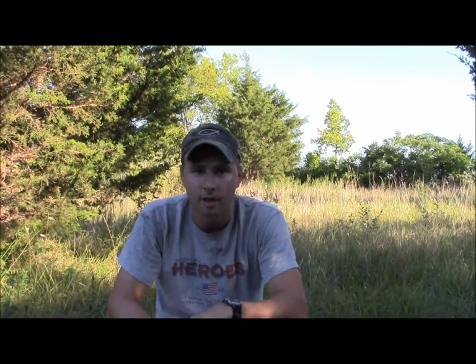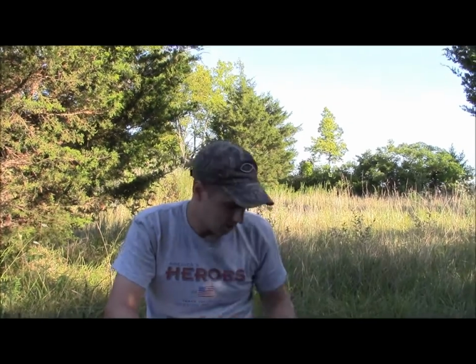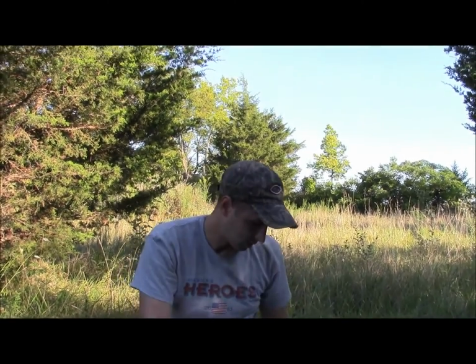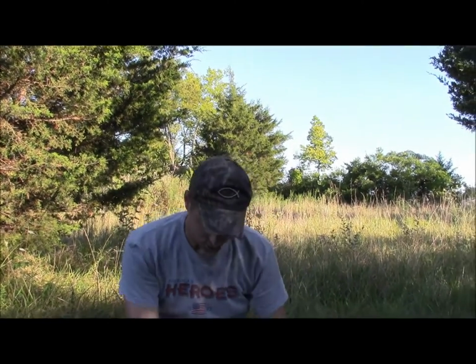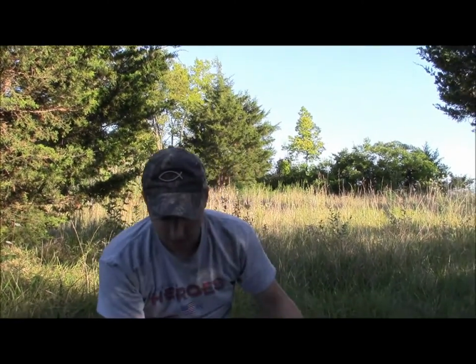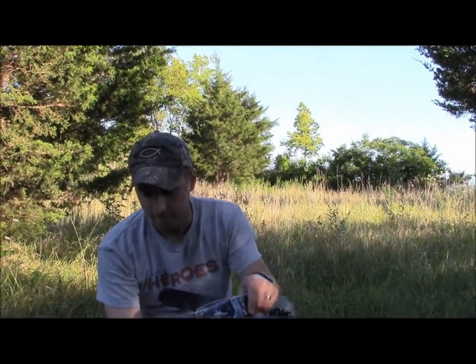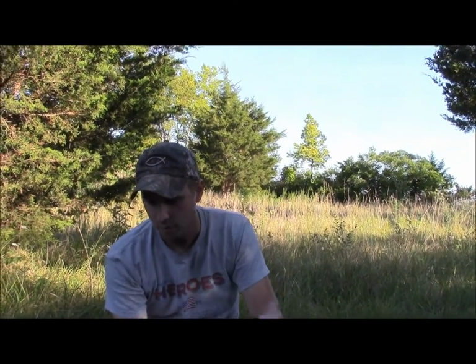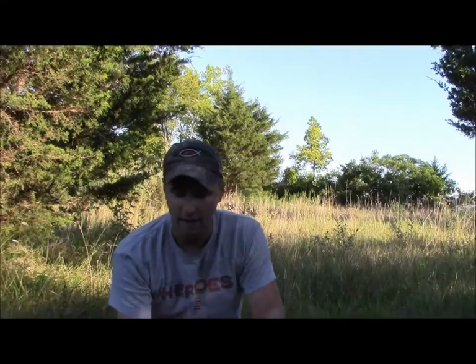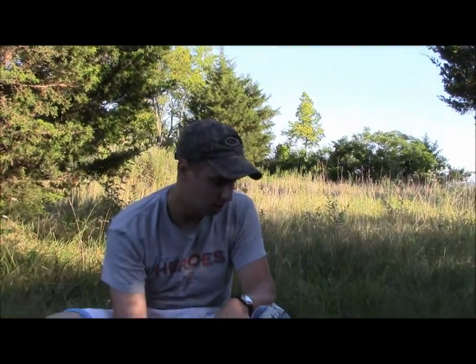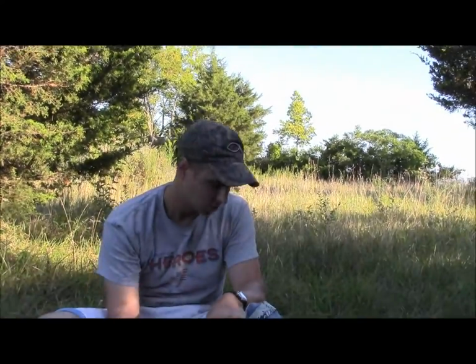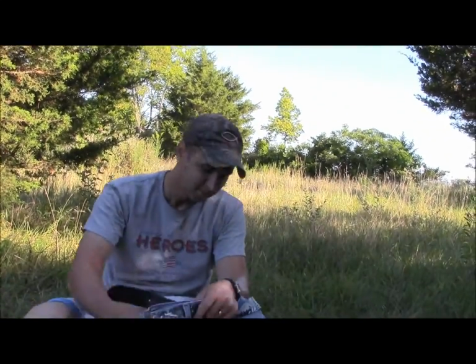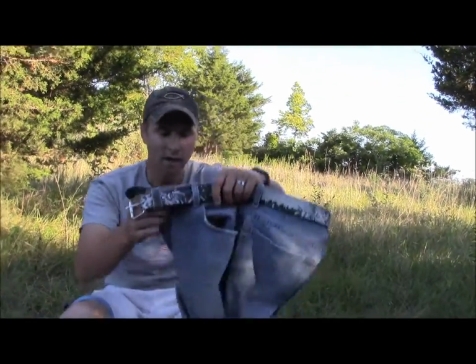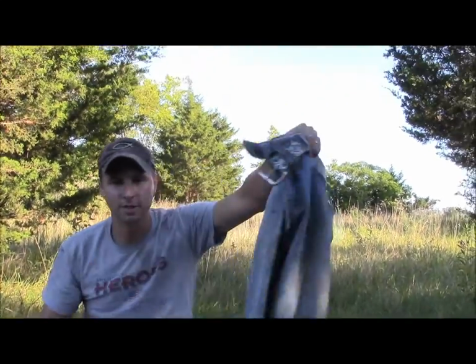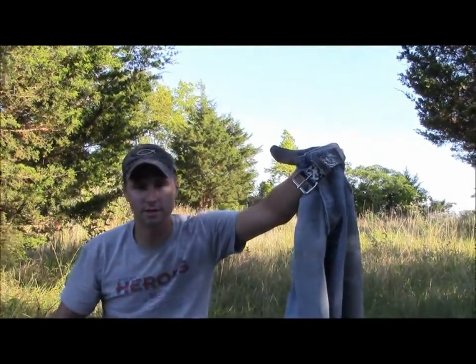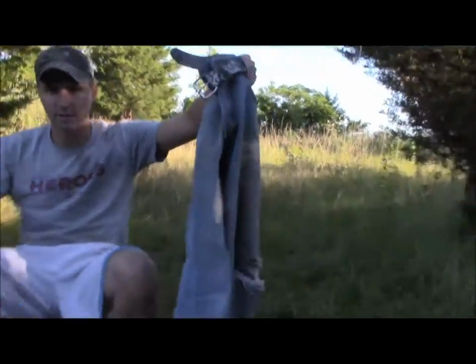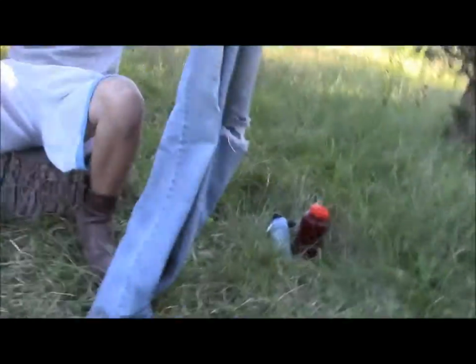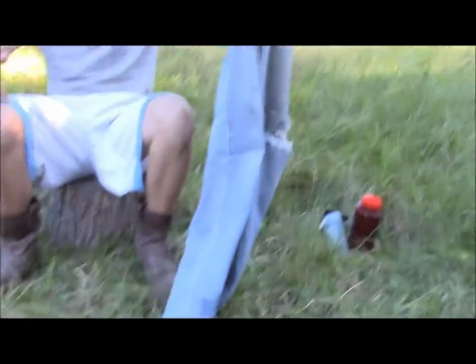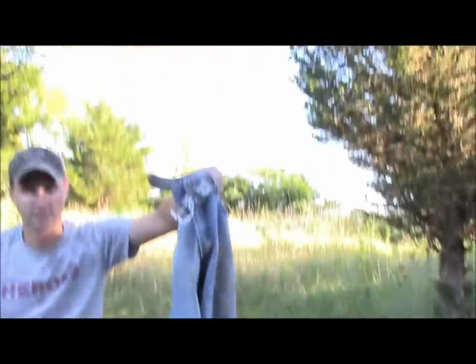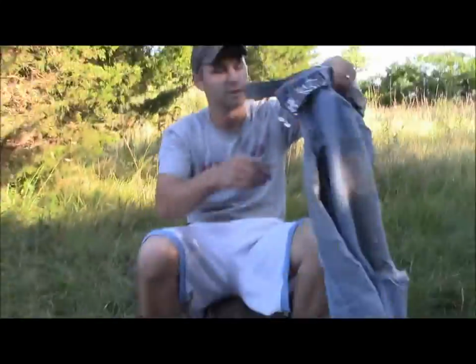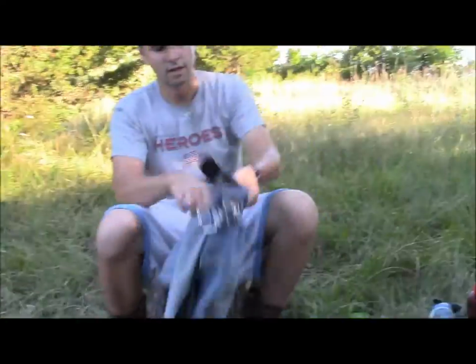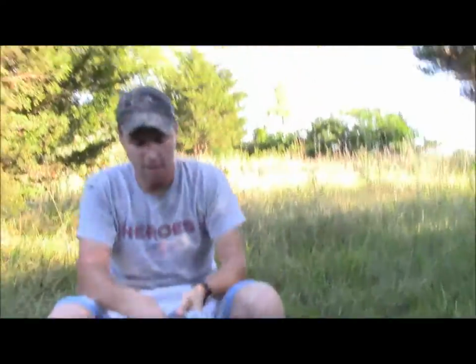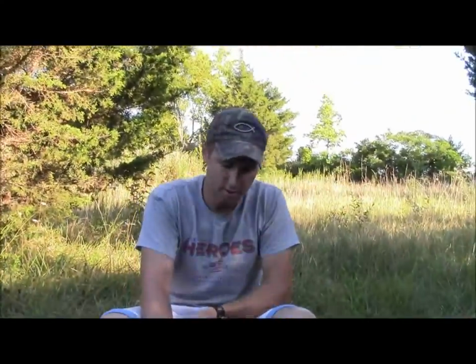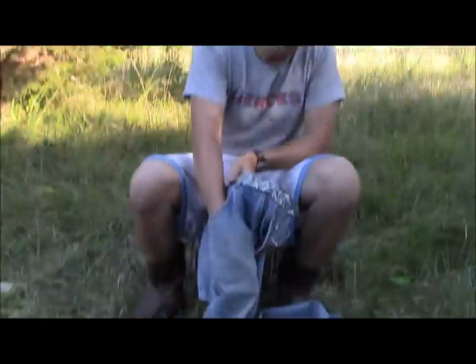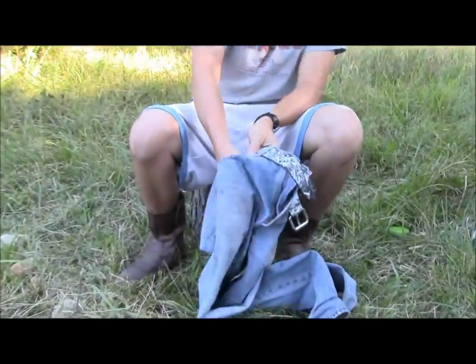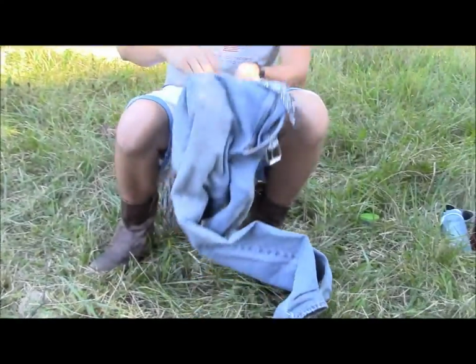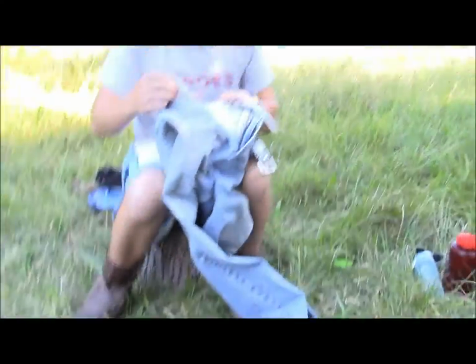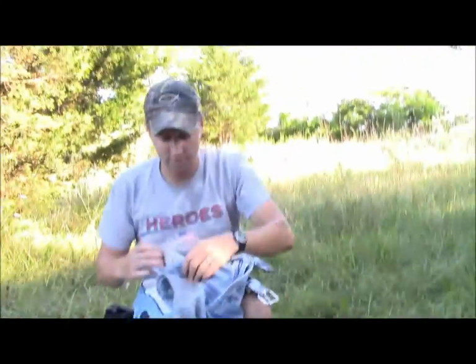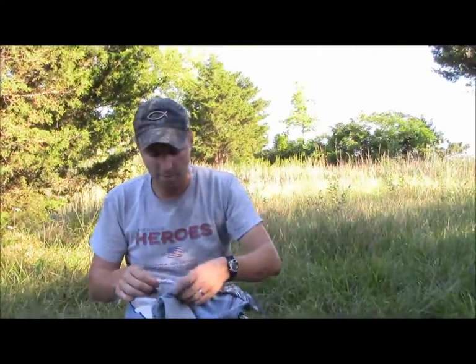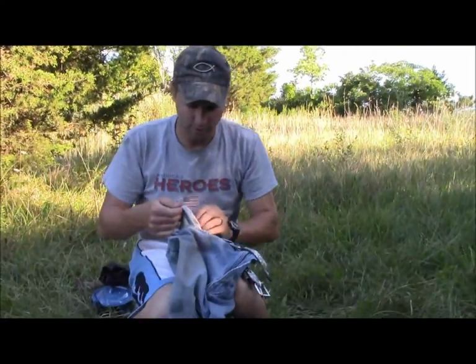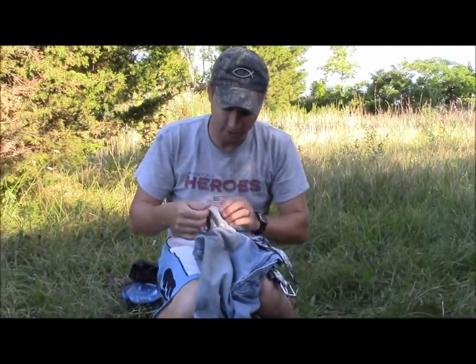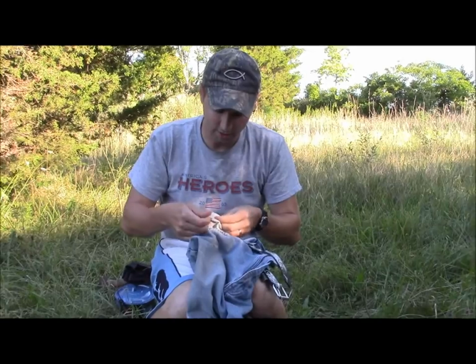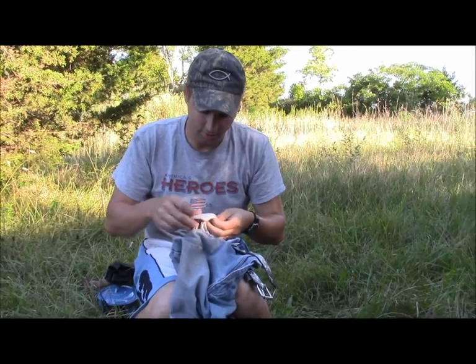All right, so we're gonna start our fire an unorthodox way. I got my jeans here — as you can see I took them off to do this. Your dryer lint and your jeans is flammable, so I took my jeans off.